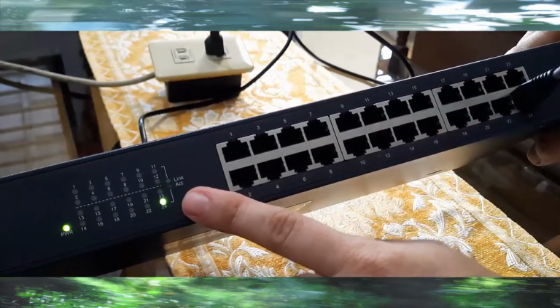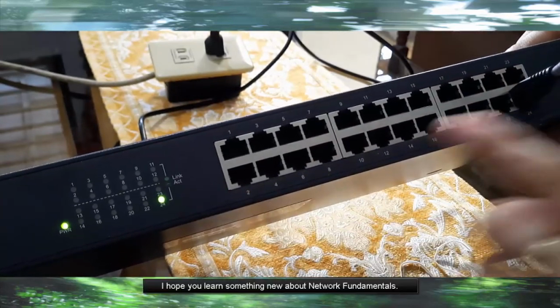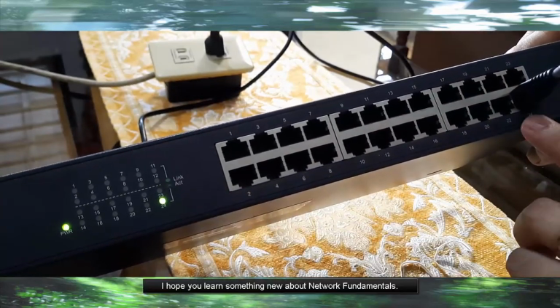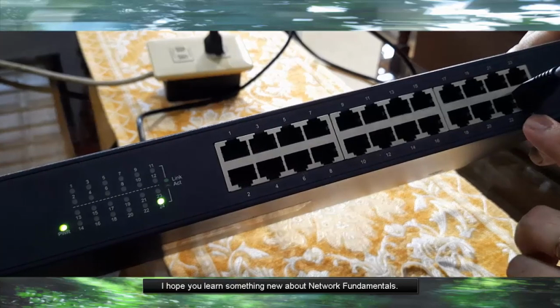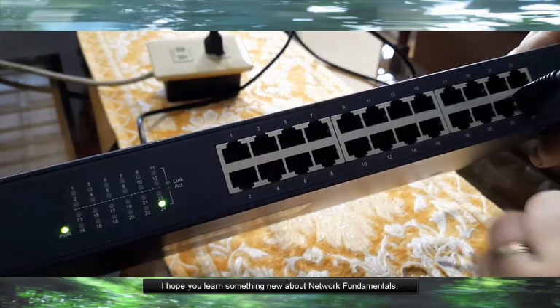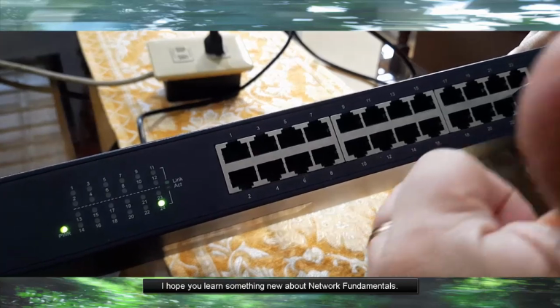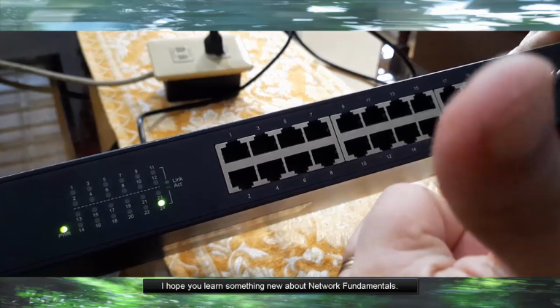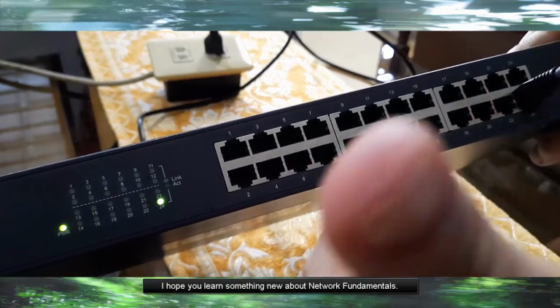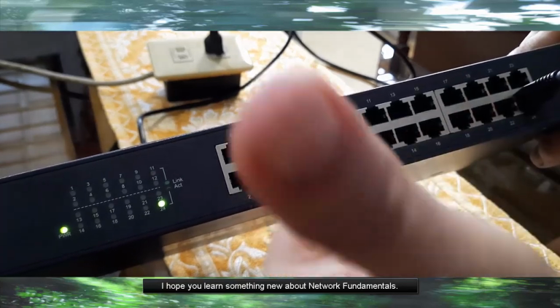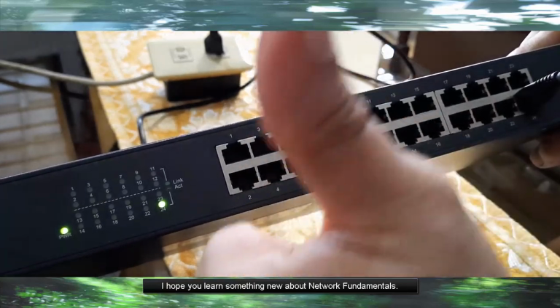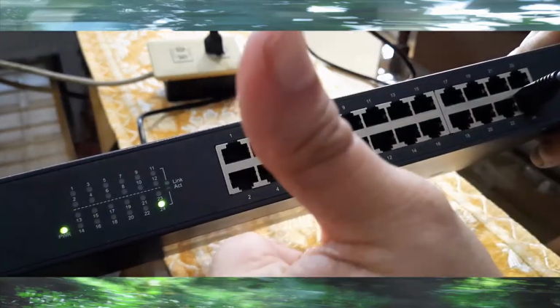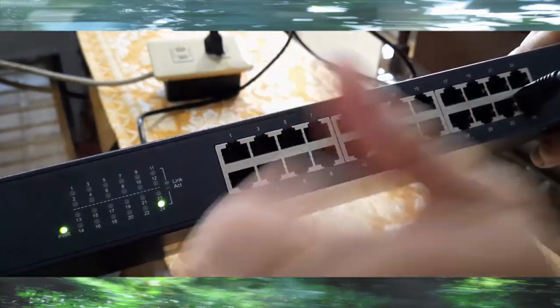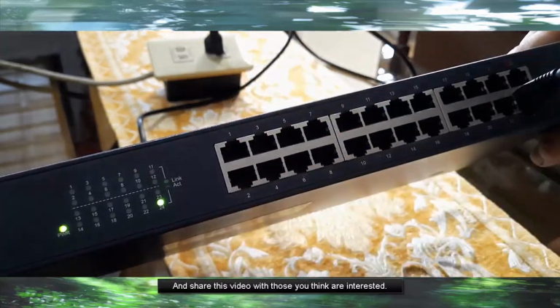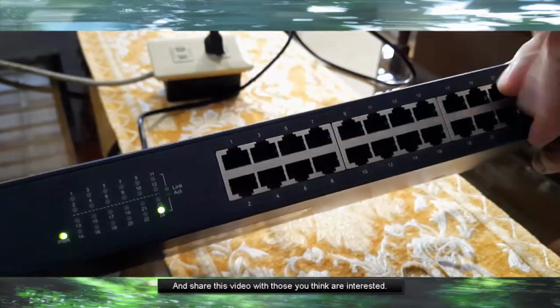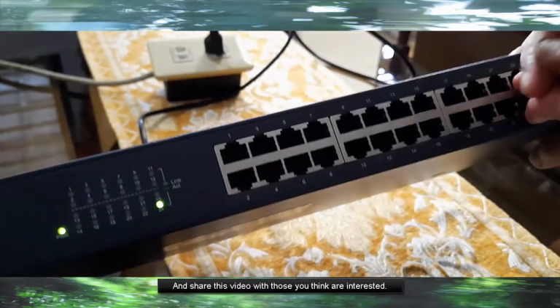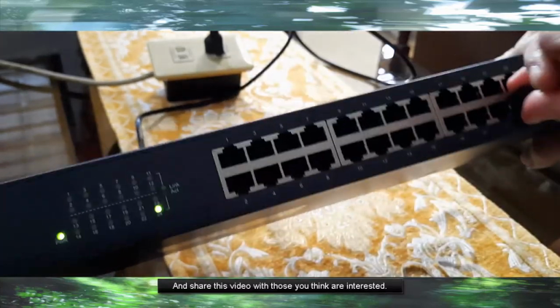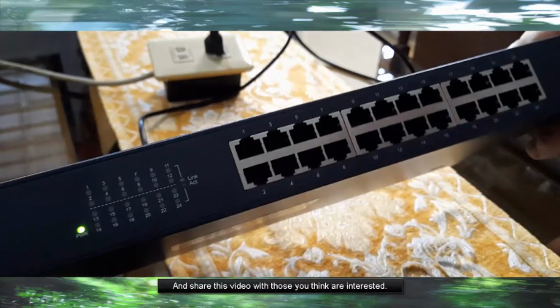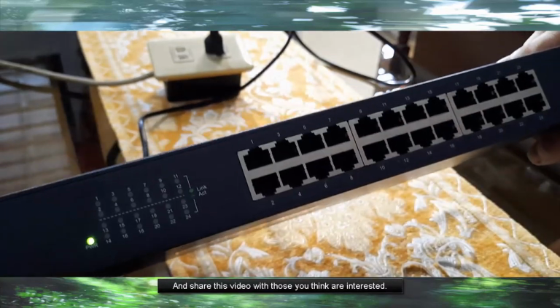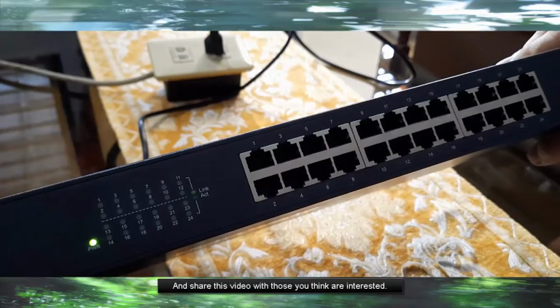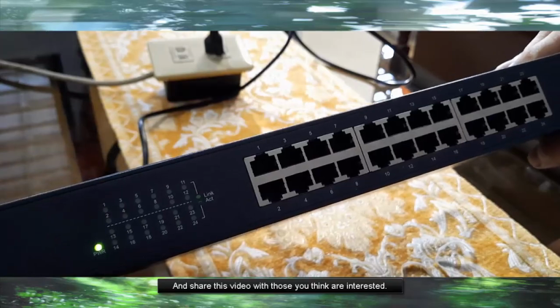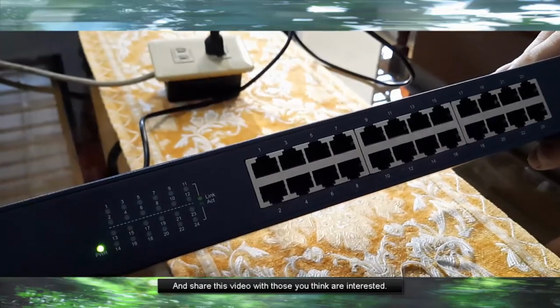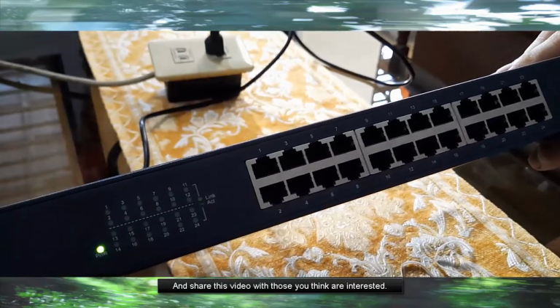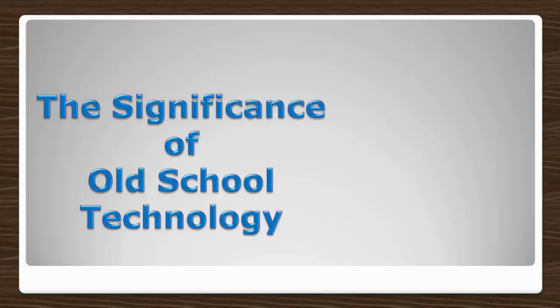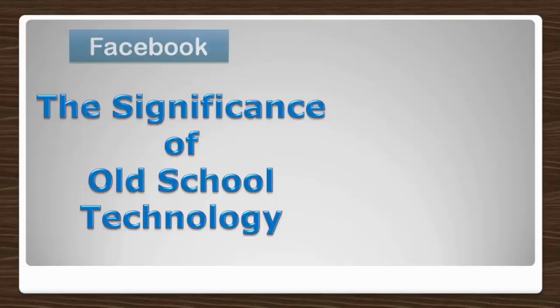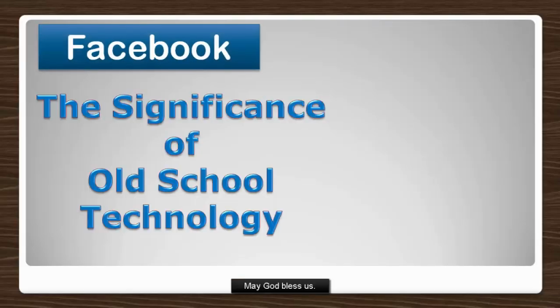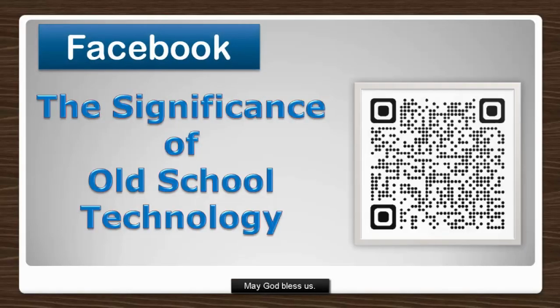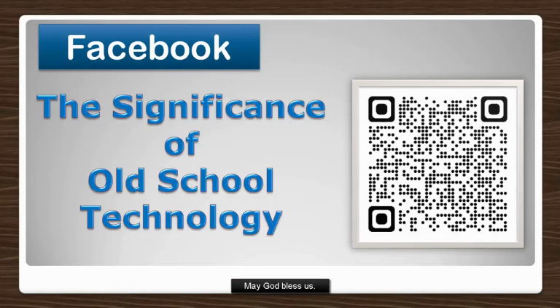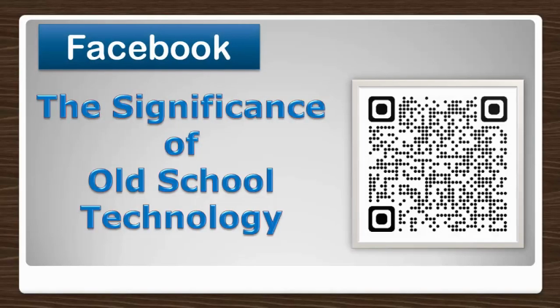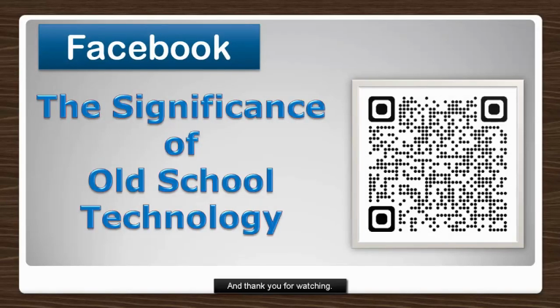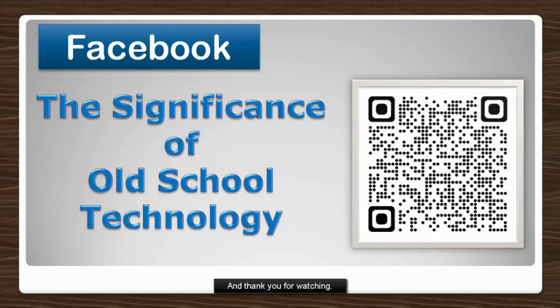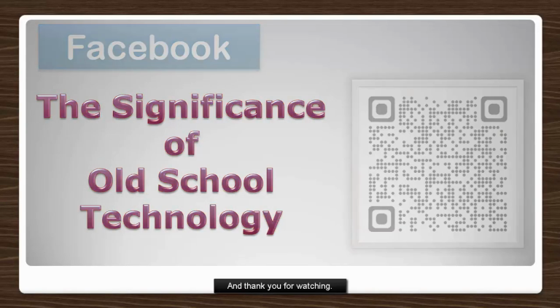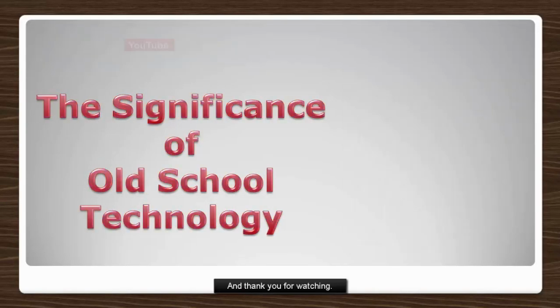I hope you learned something new about Network Fundamentals. Share this video with those who think are interested. May God bless us and thank you for watching.